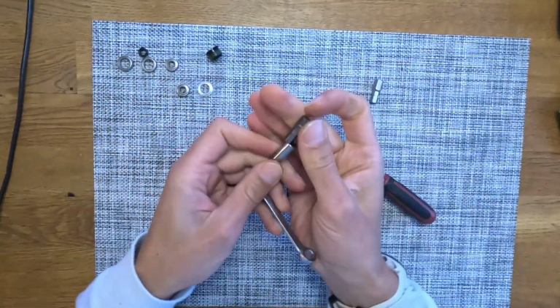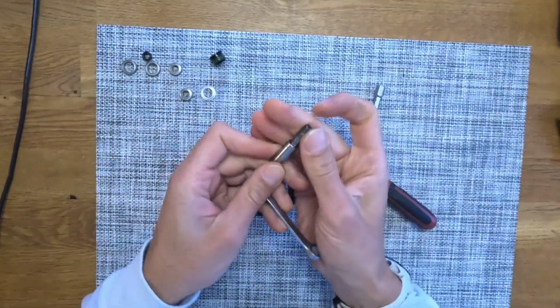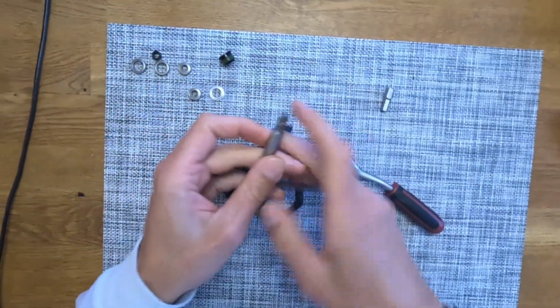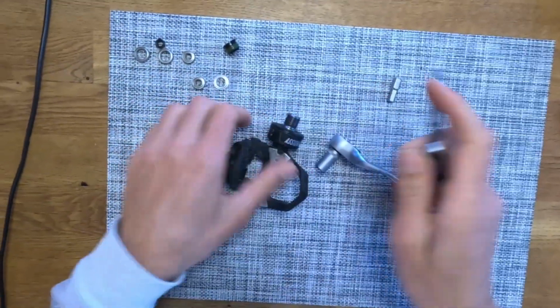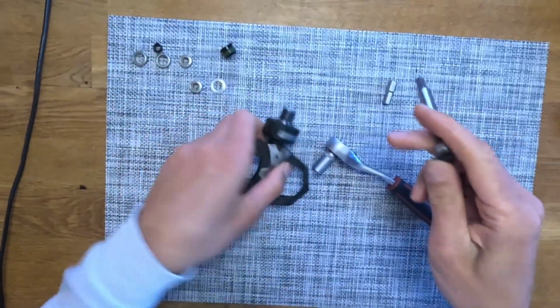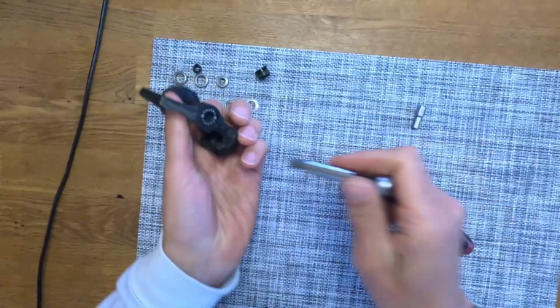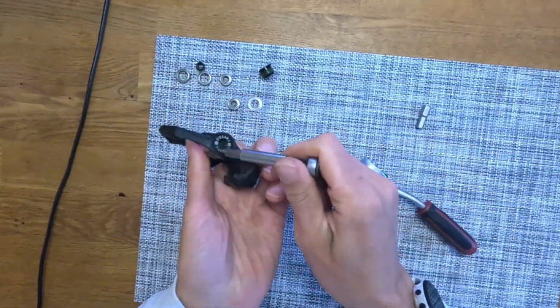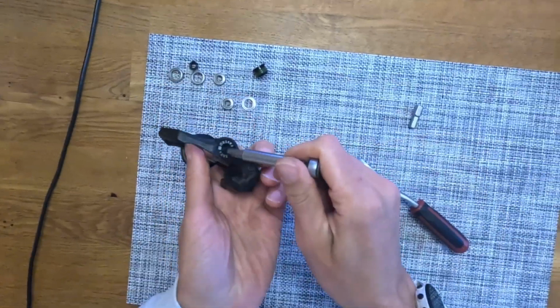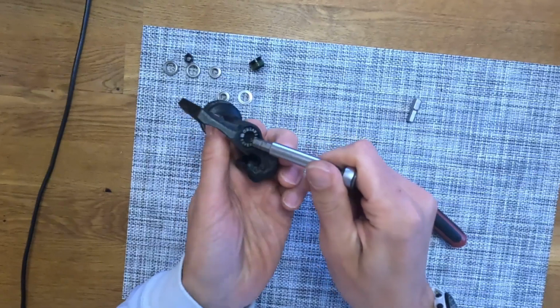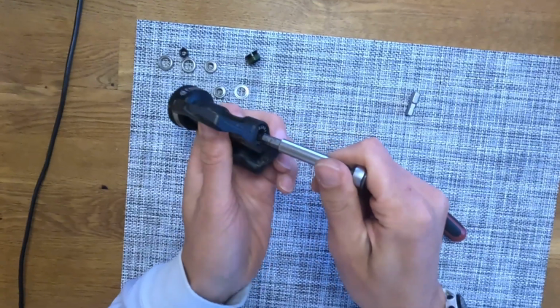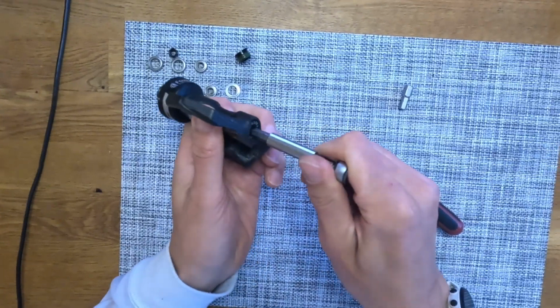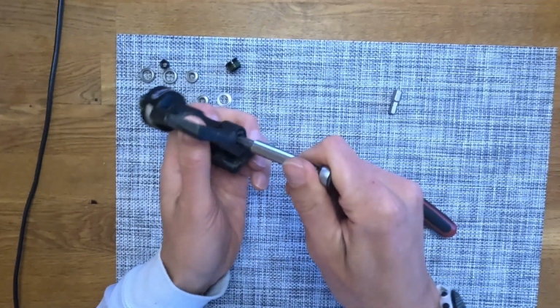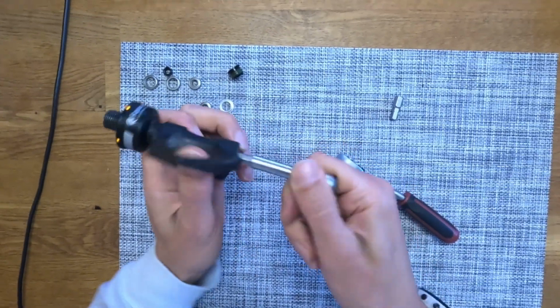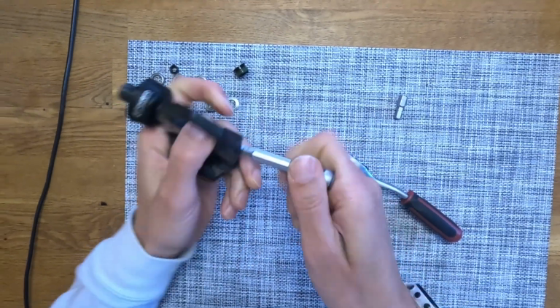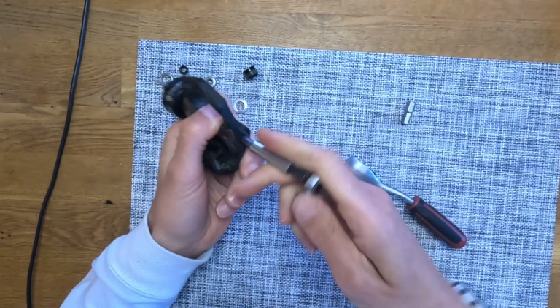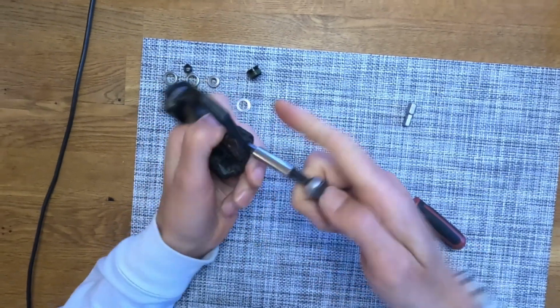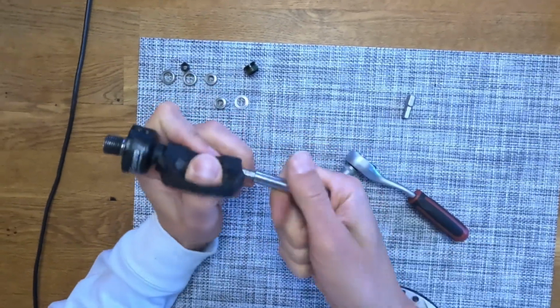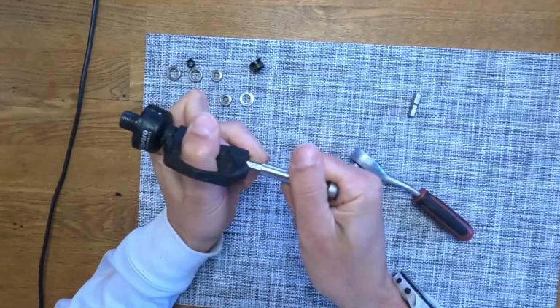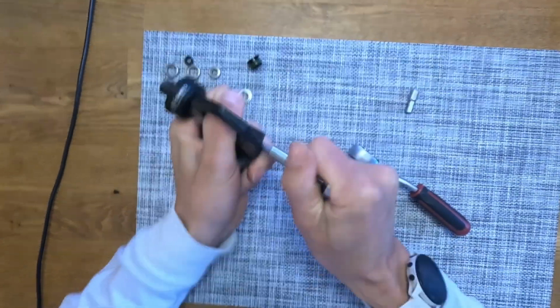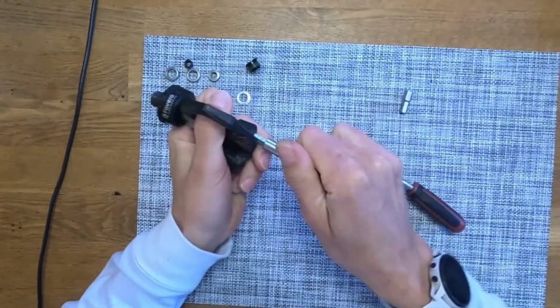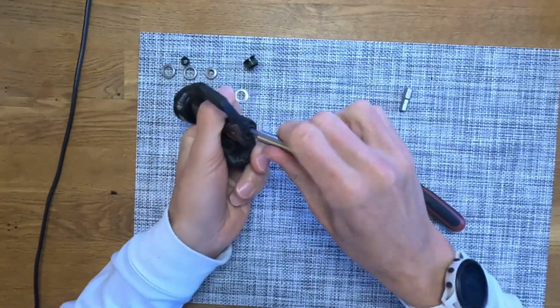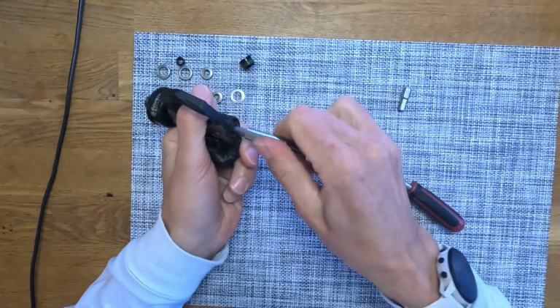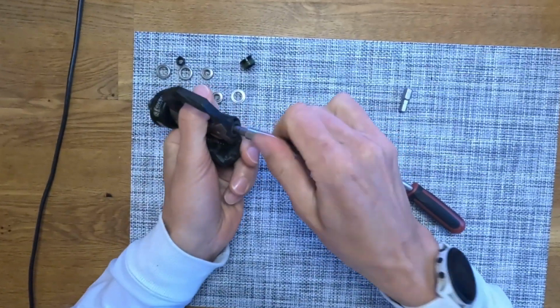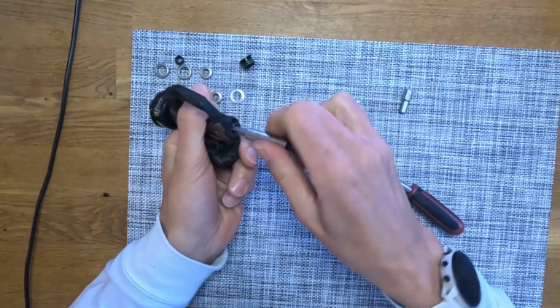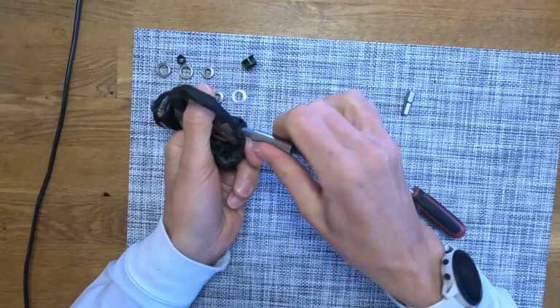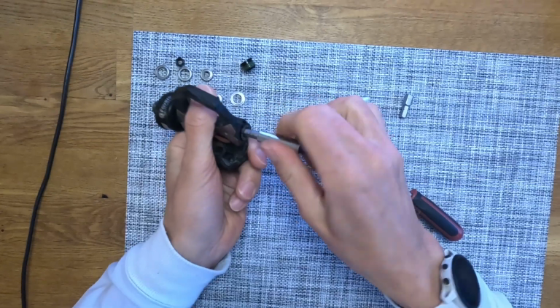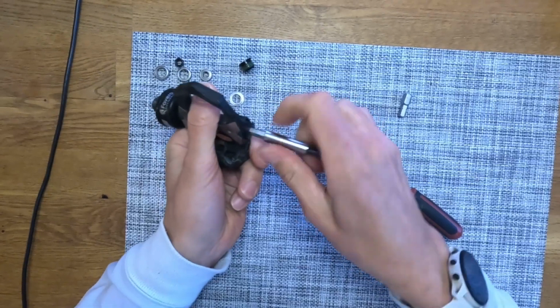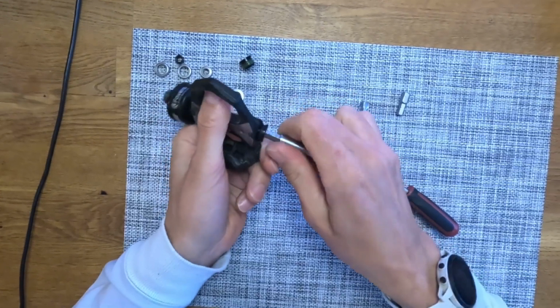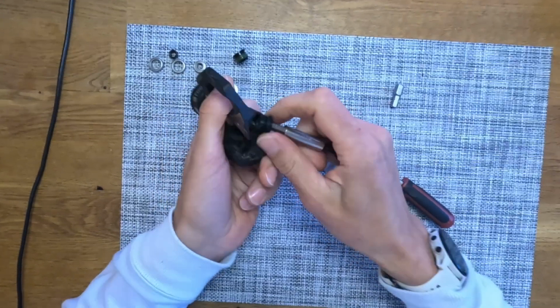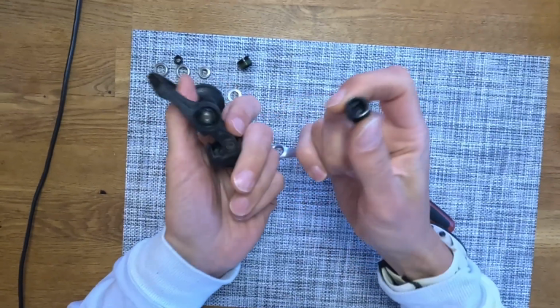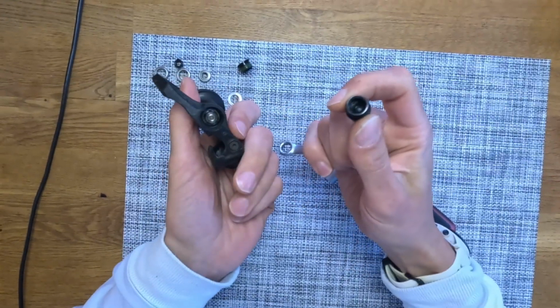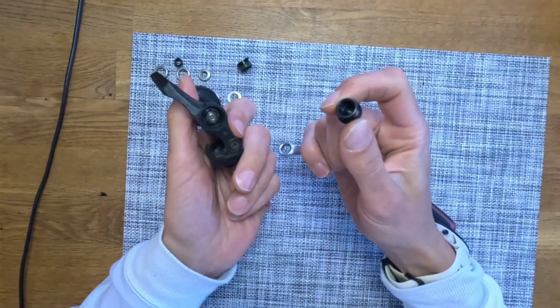With the 6mm allen key we are first removing the cap on the outside. That goes relatively easy. Cap removed.